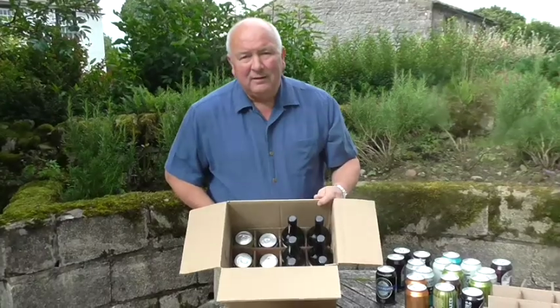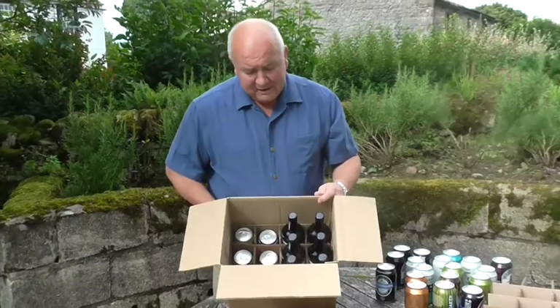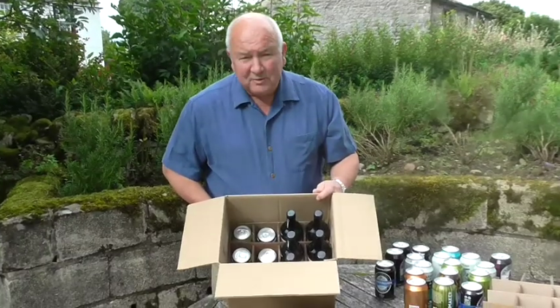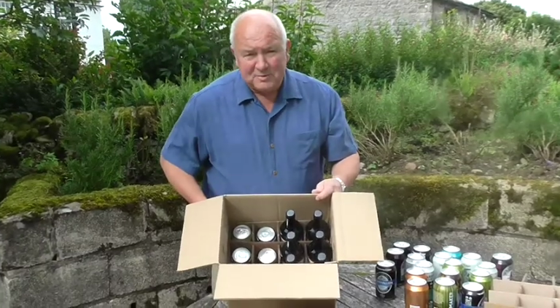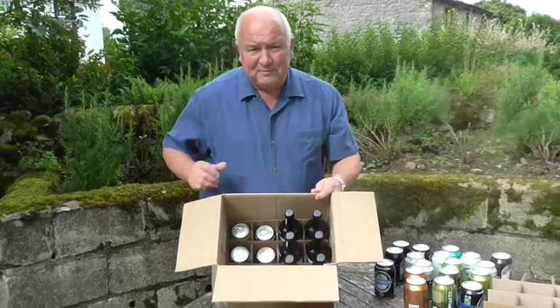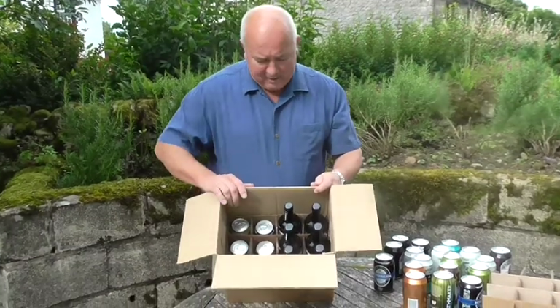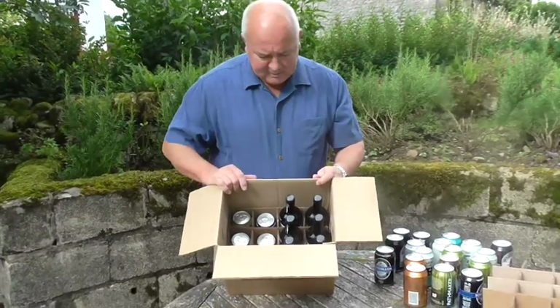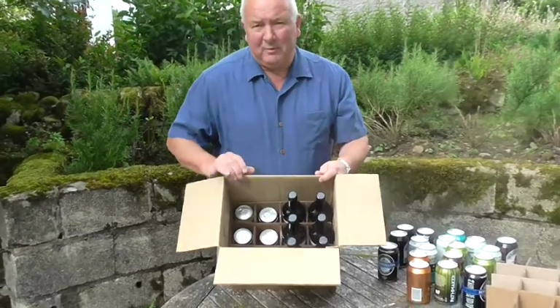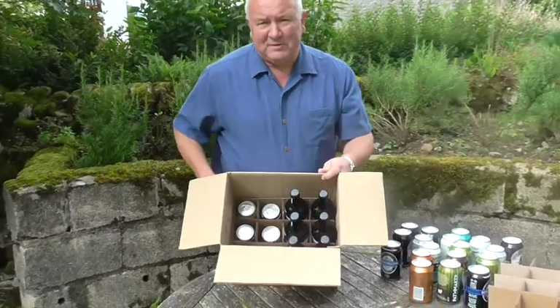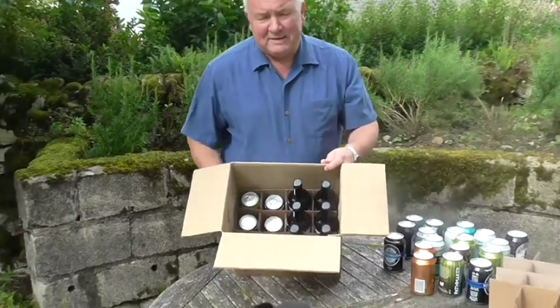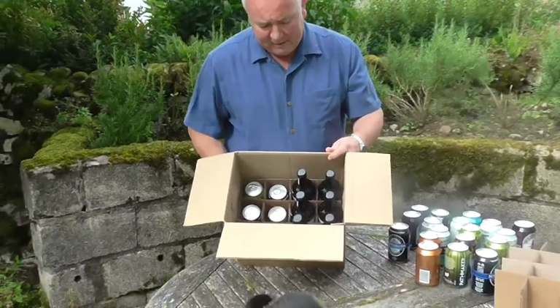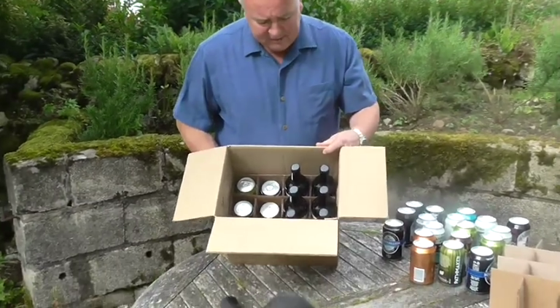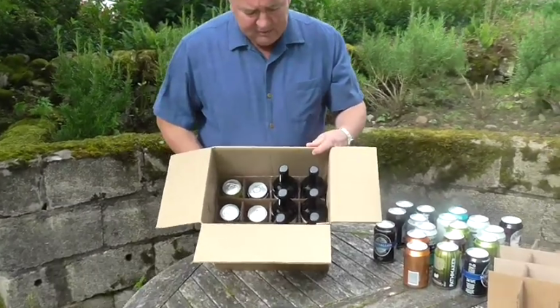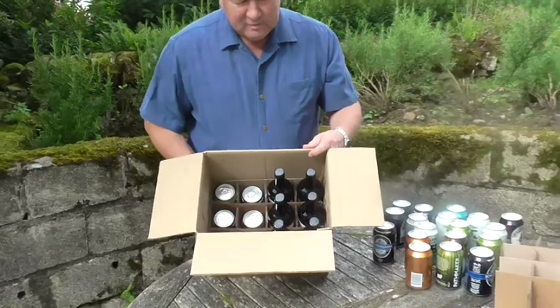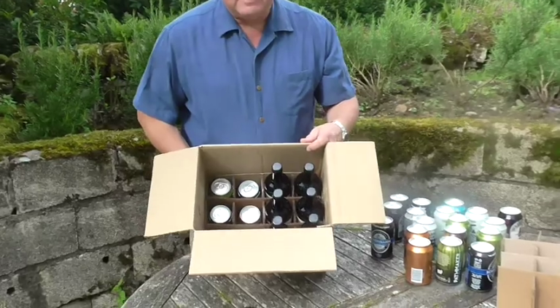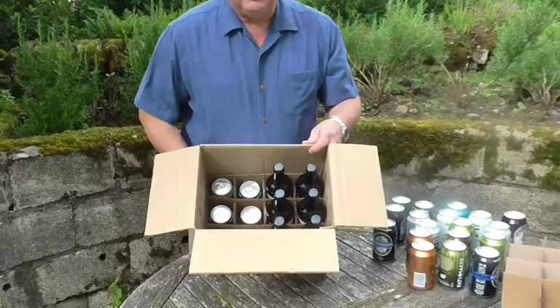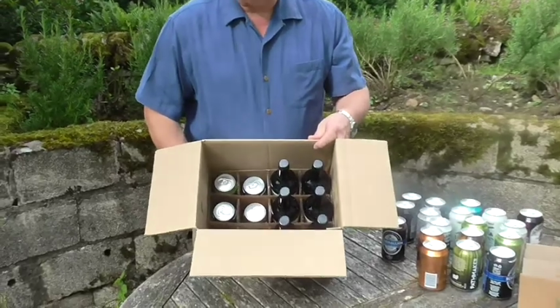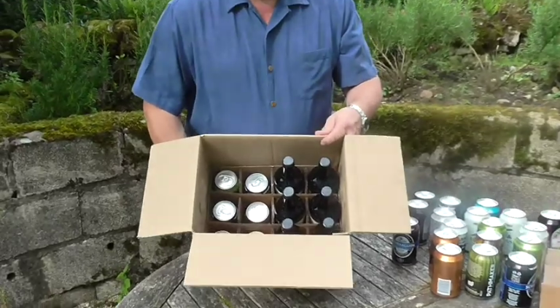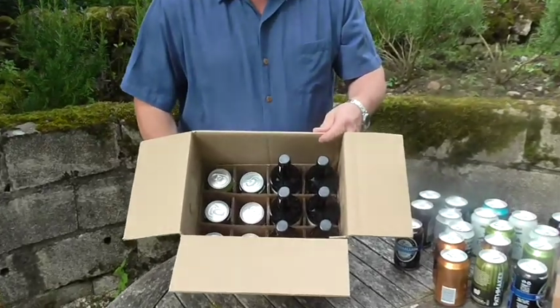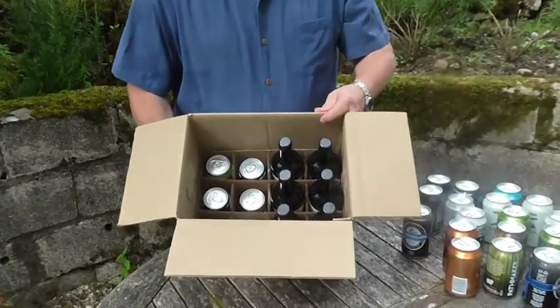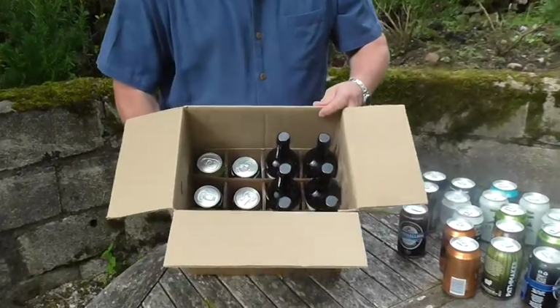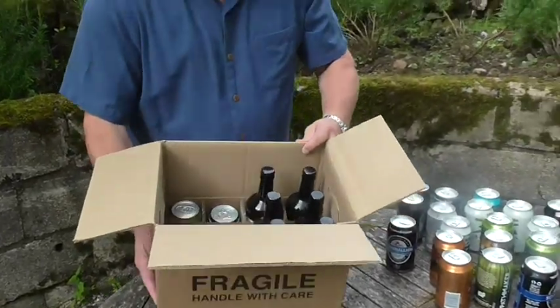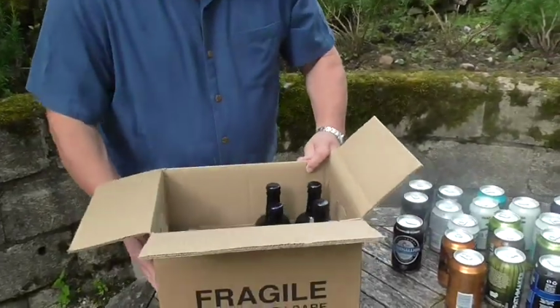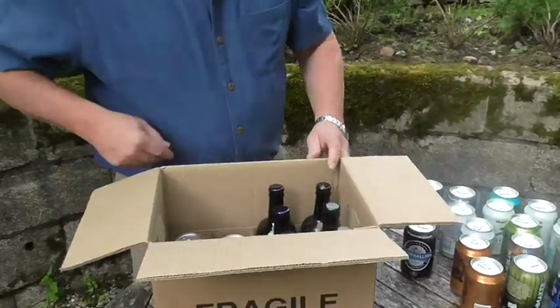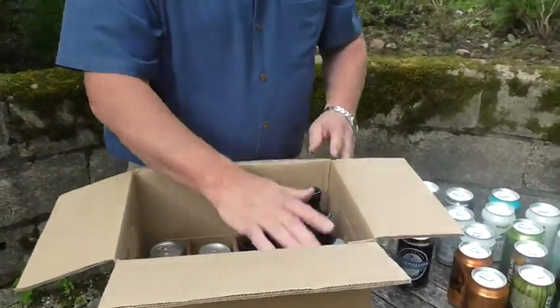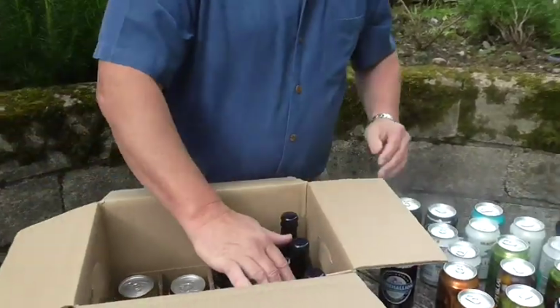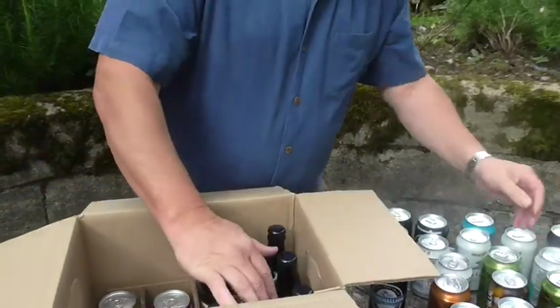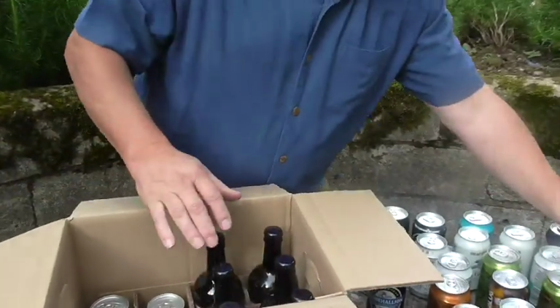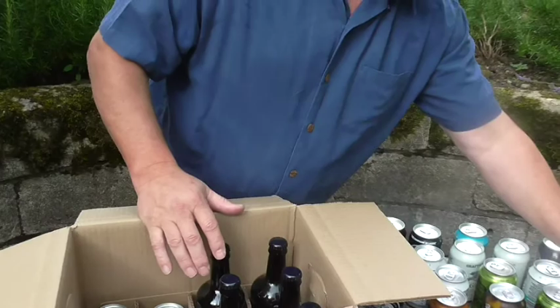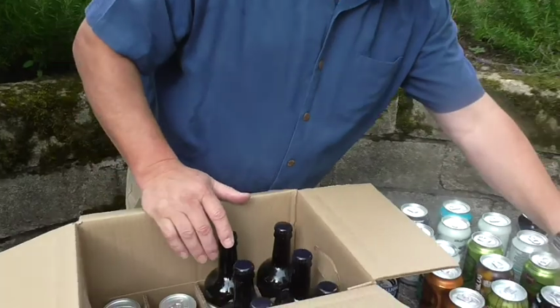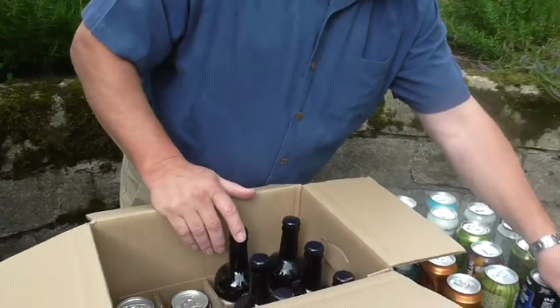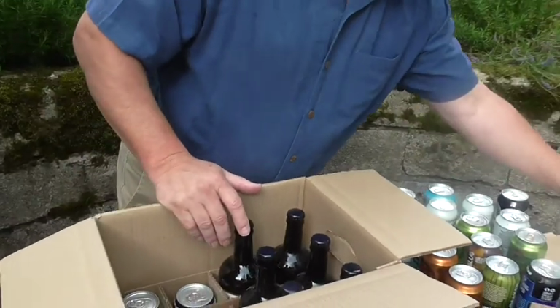Here's another option for our 12 bottle transit pack: 6 bottles and 12 cans. Put the 6 bottles in as normal.